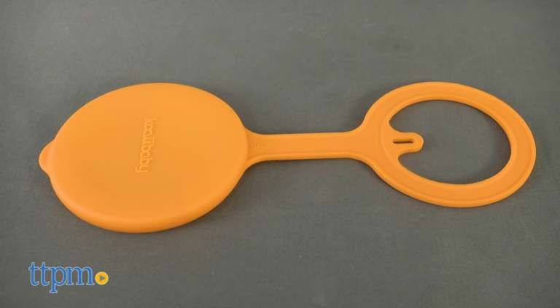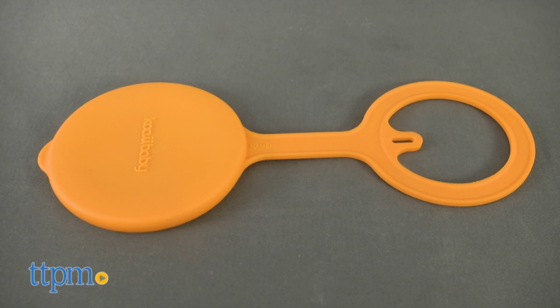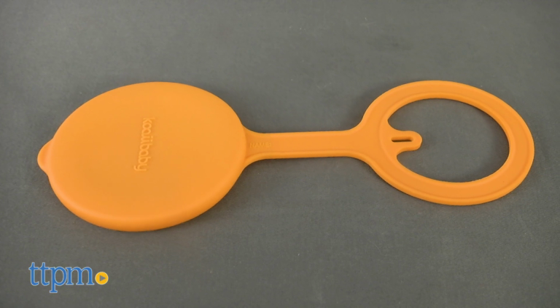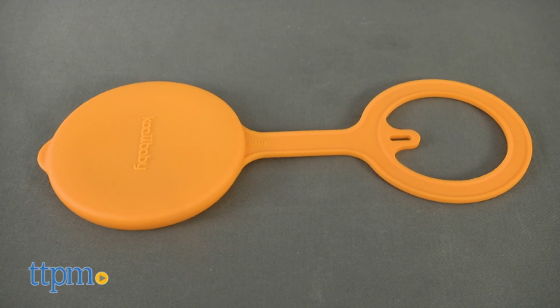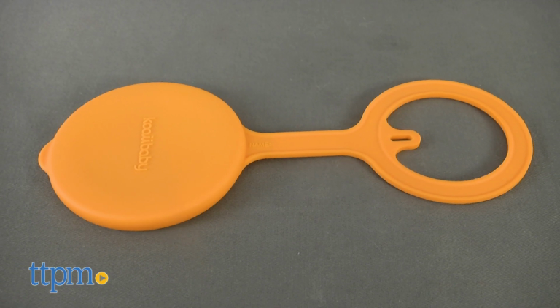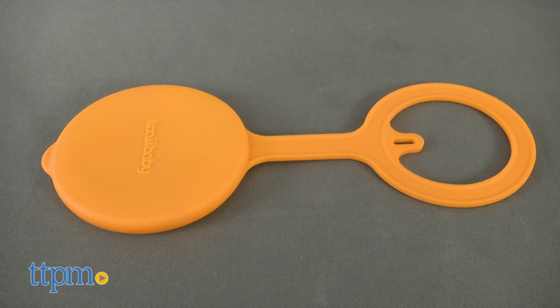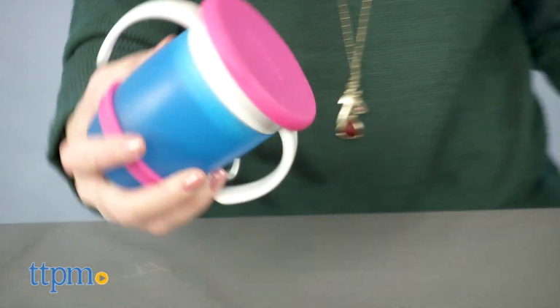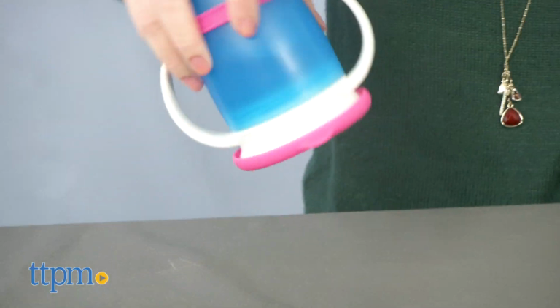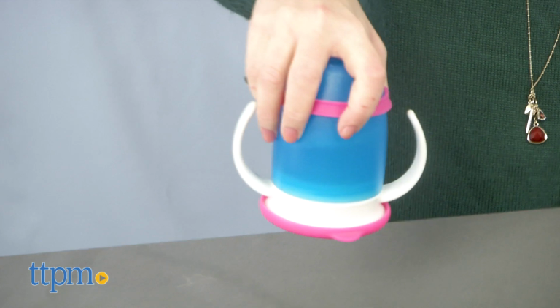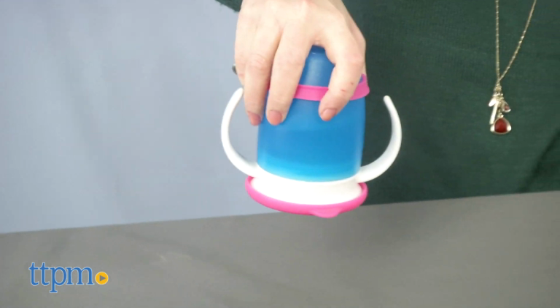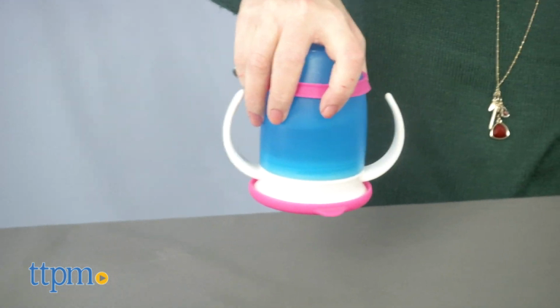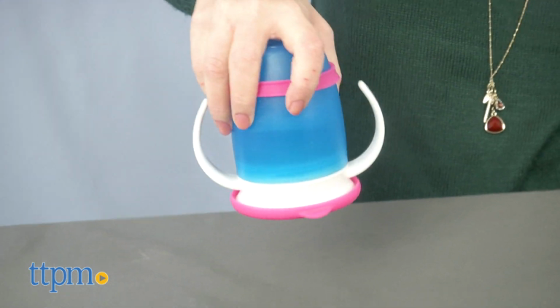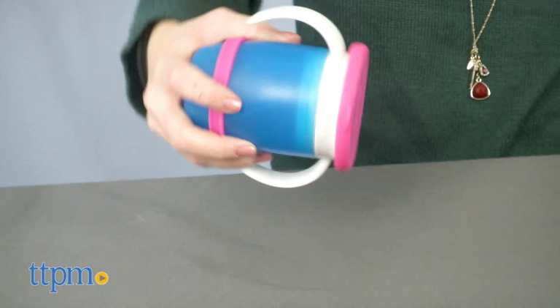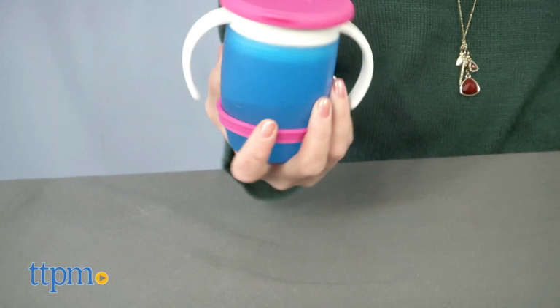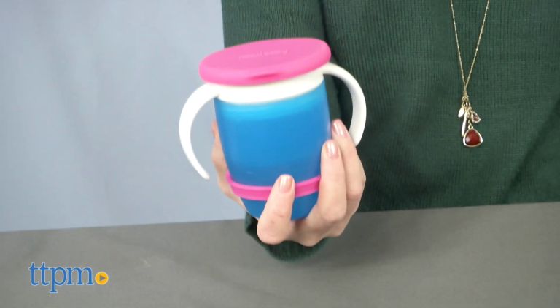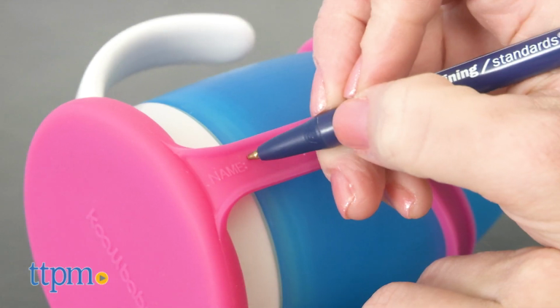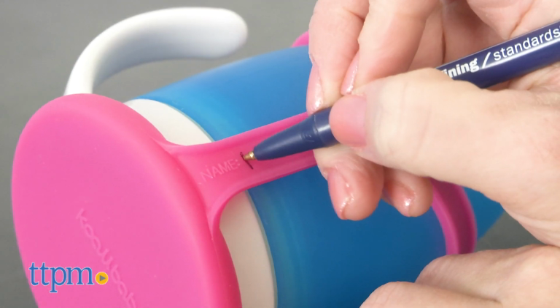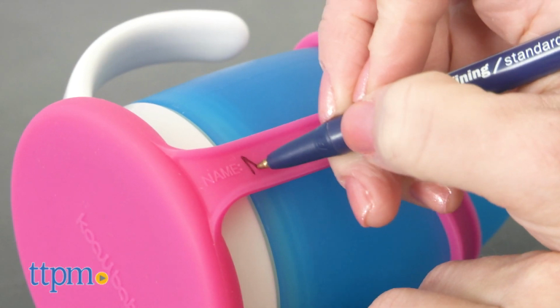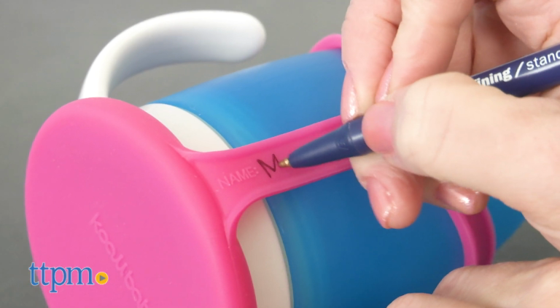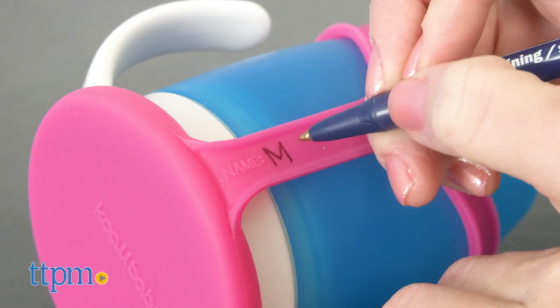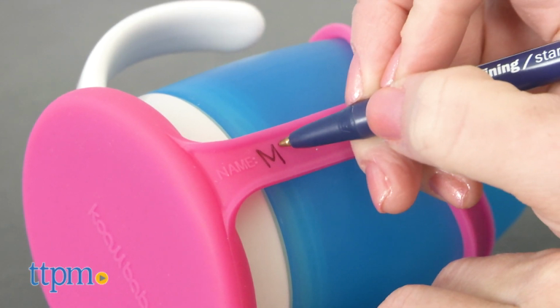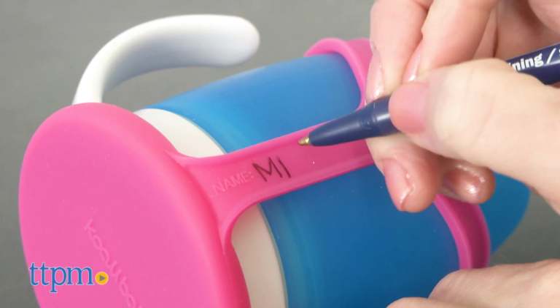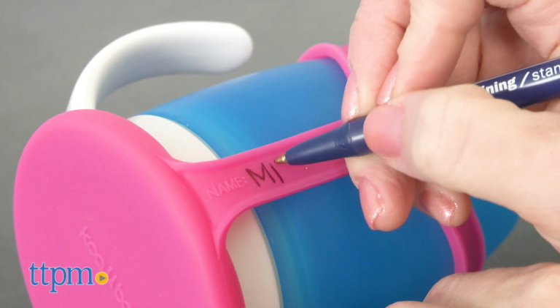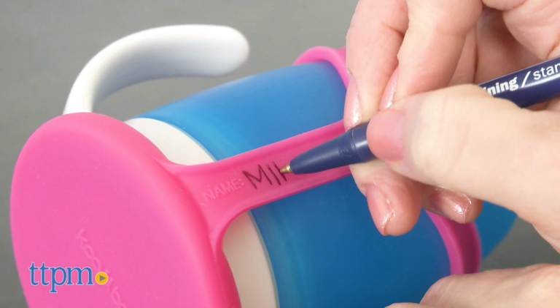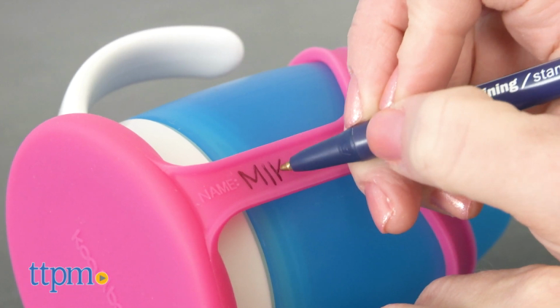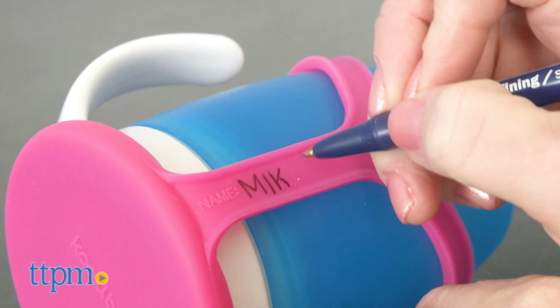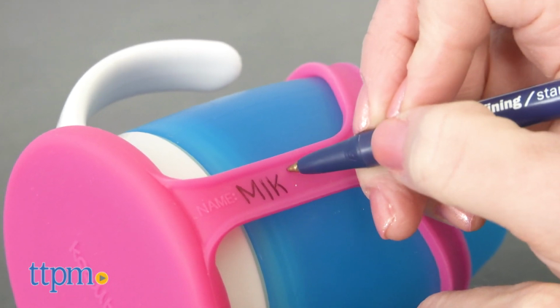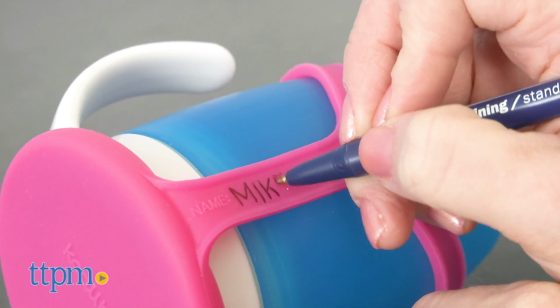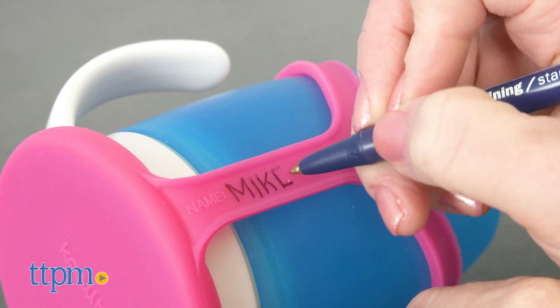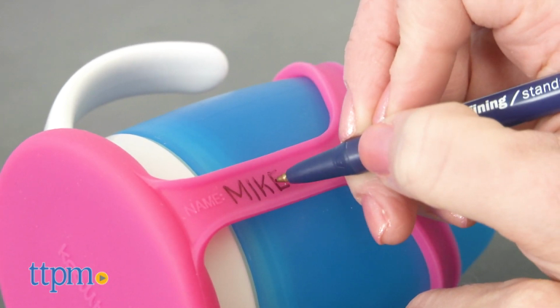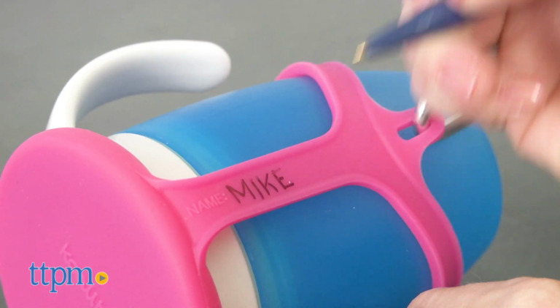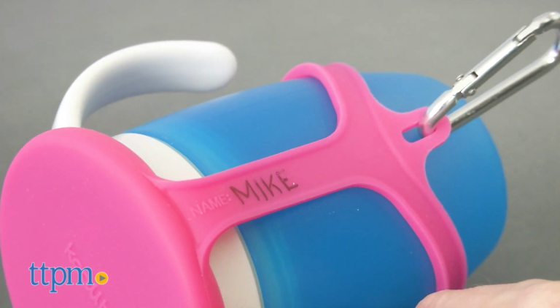These lids keep the rim of the sippy cup clean and prevent leakage when you tote it around in your diaper bag. You can also write your kids' names on the lid so that you know whose cup is whose. Because the lid attaches to the cup, you know you won't lose it.